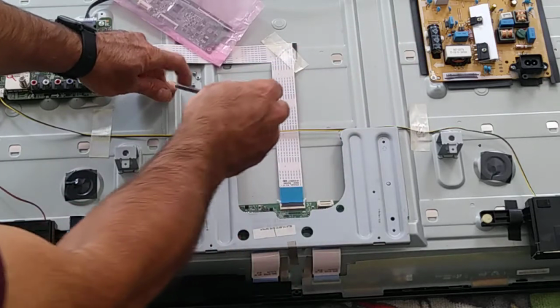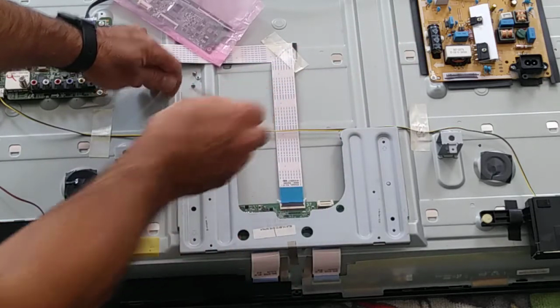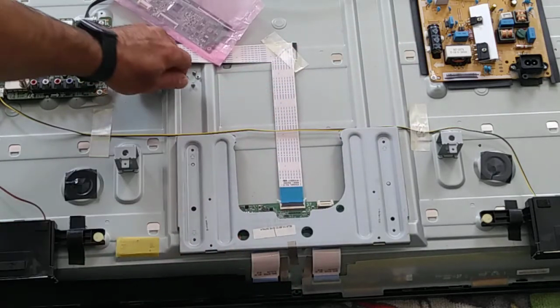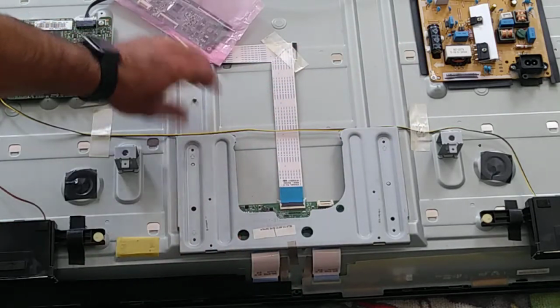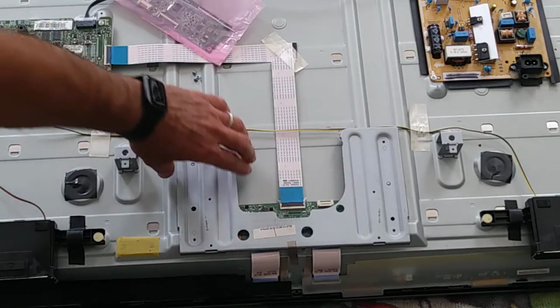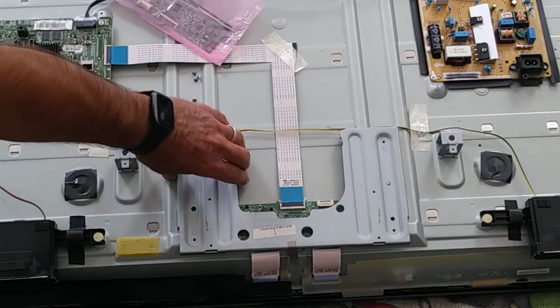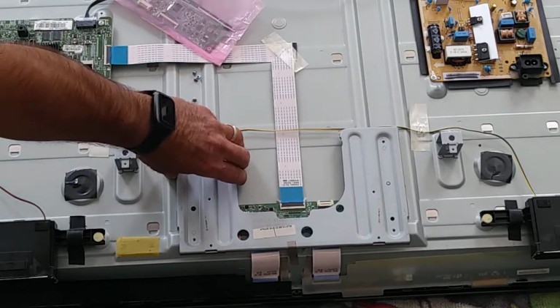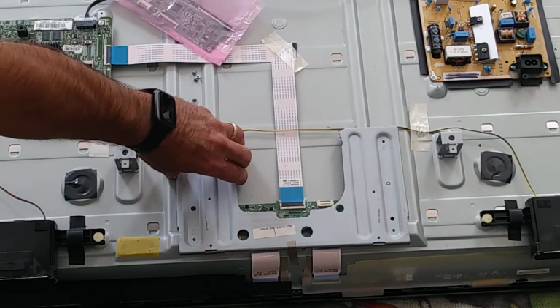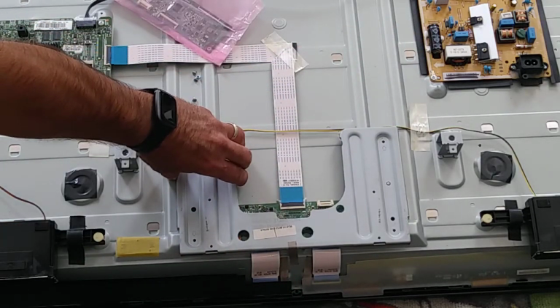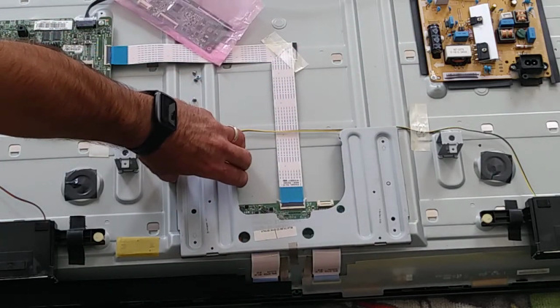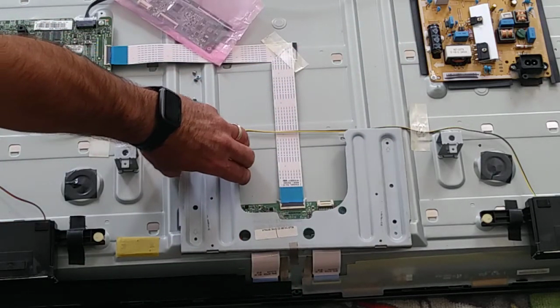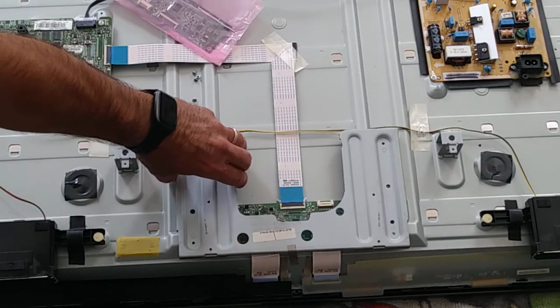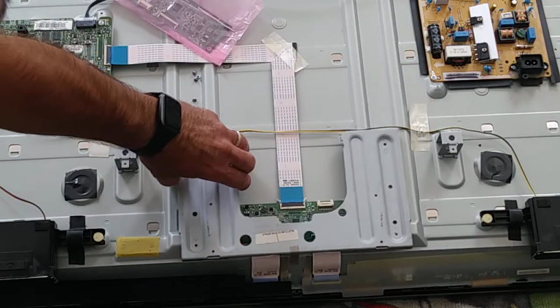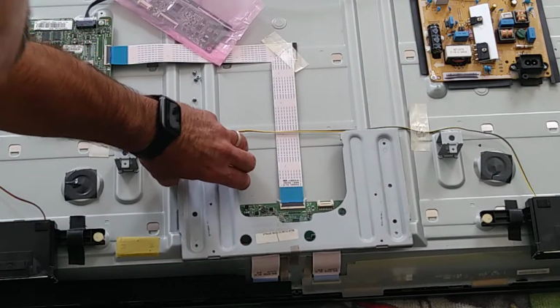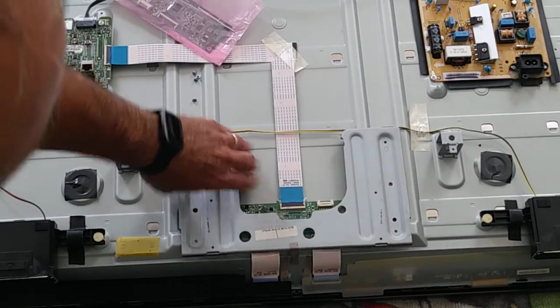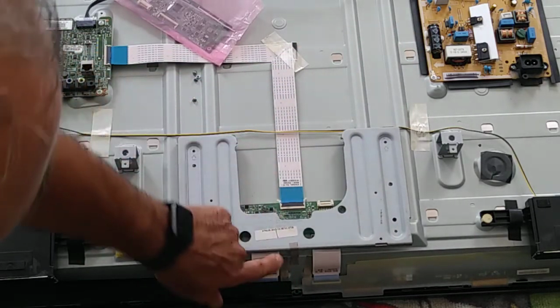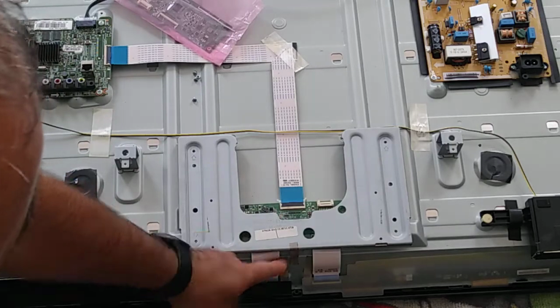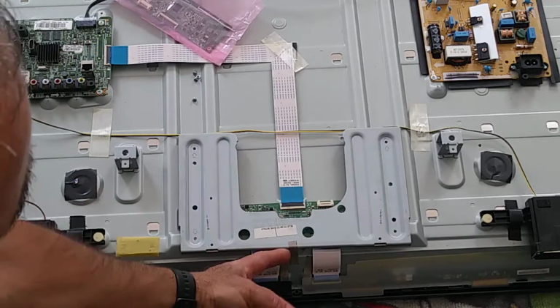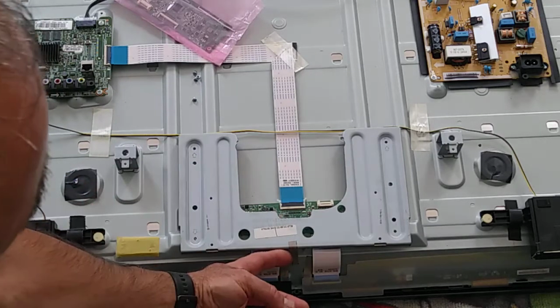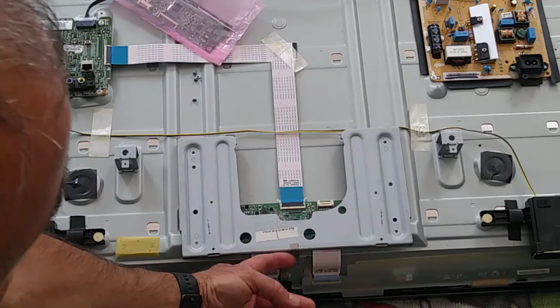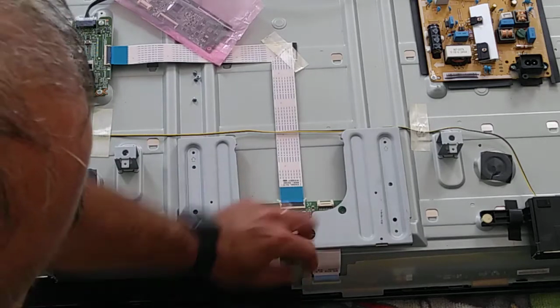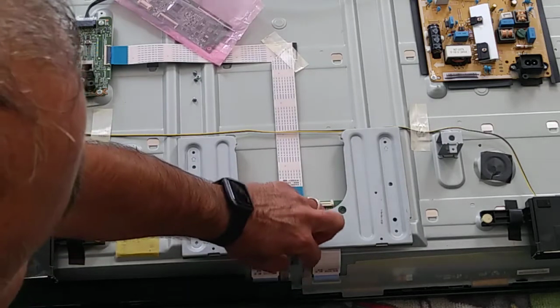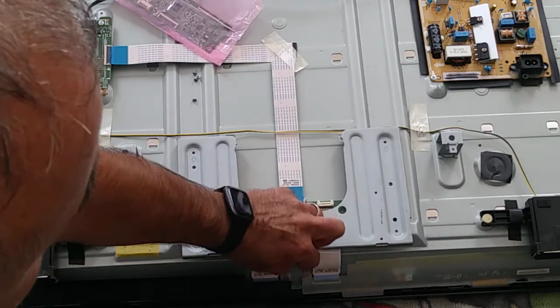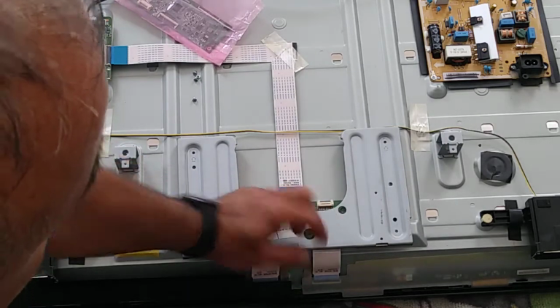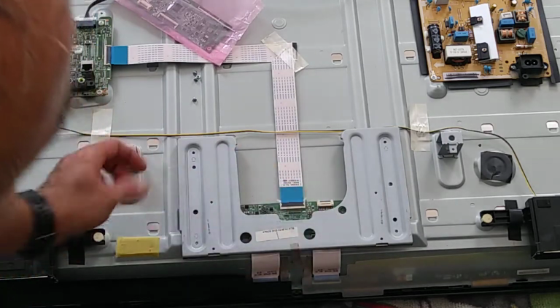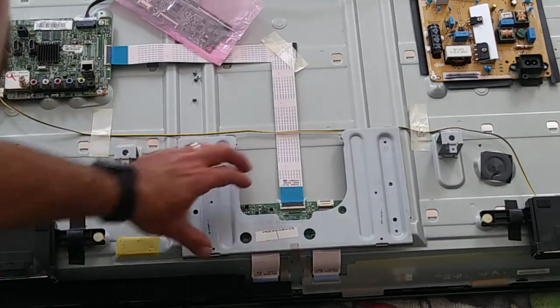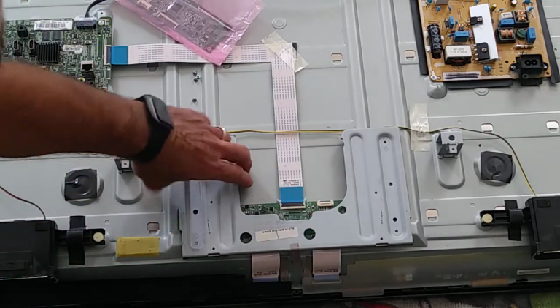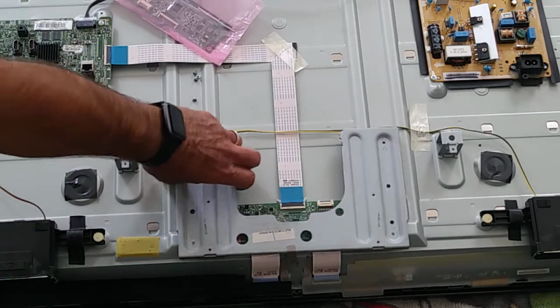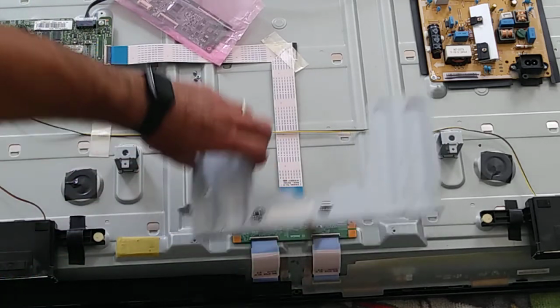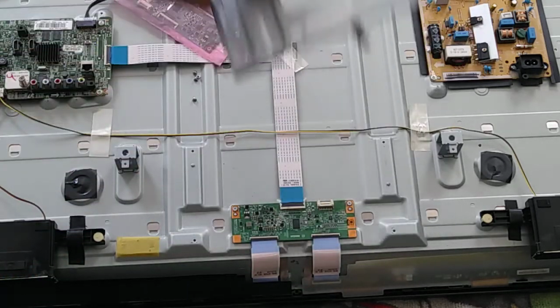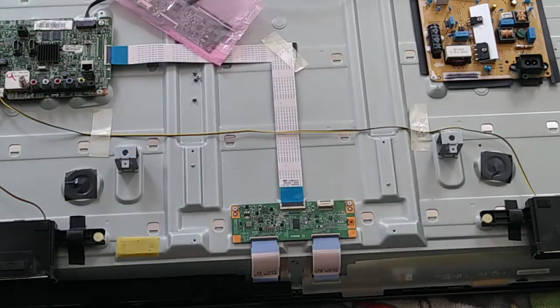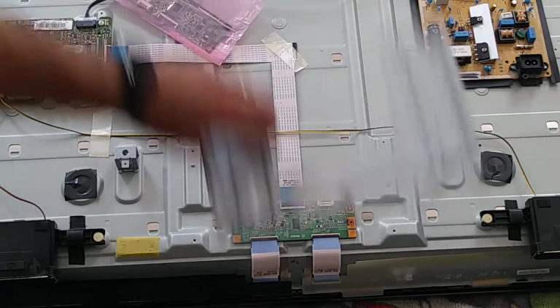Then pull this gently. There is a cable — just pull the cable, take it out, and here you are.